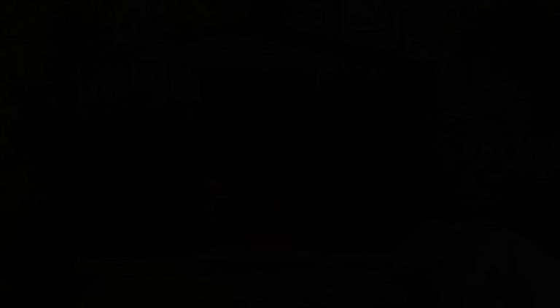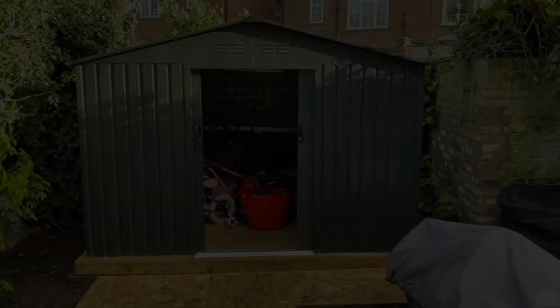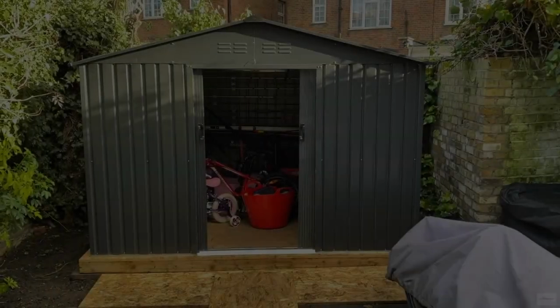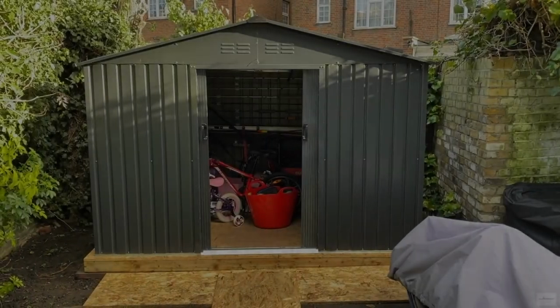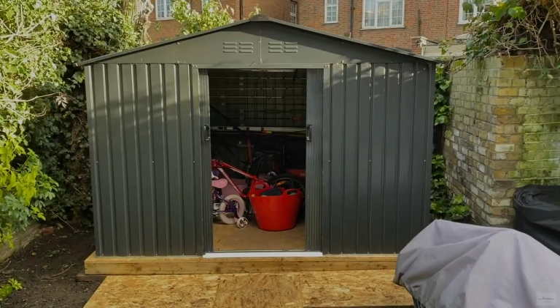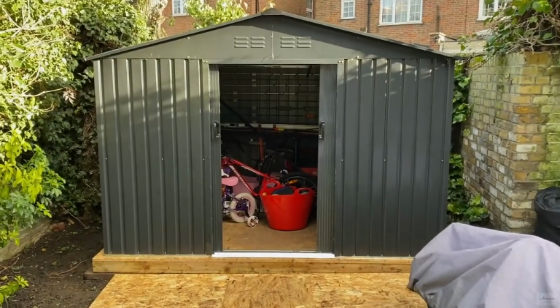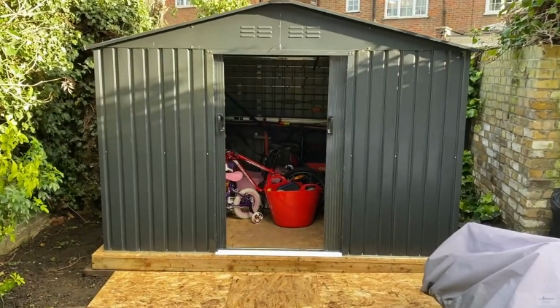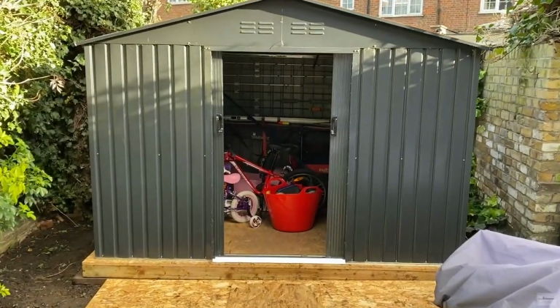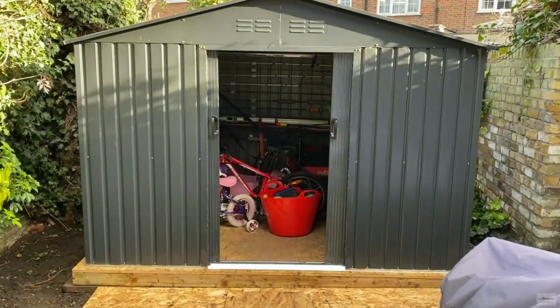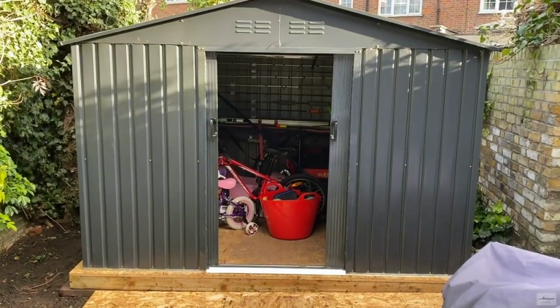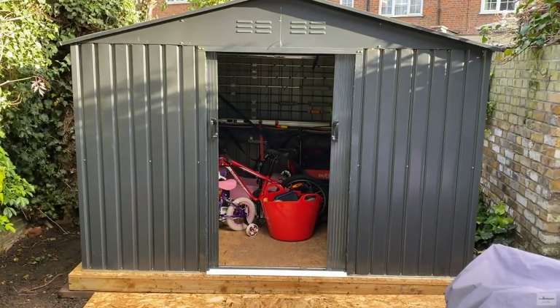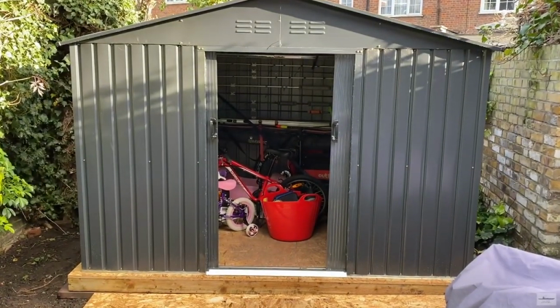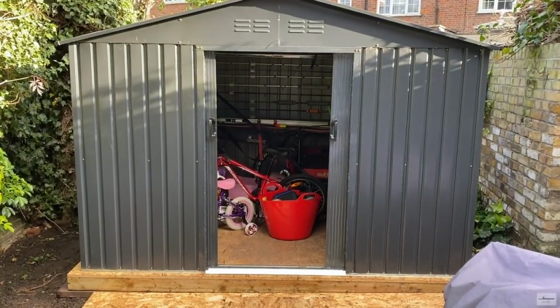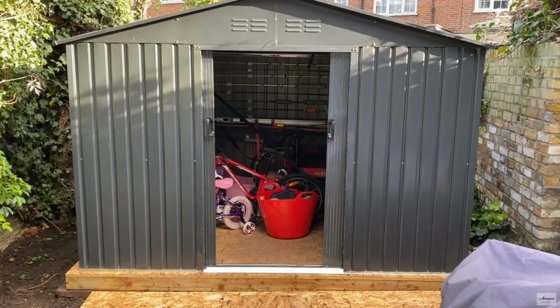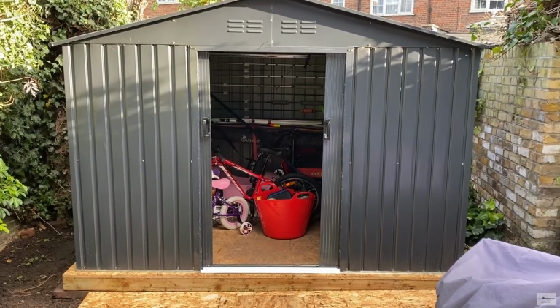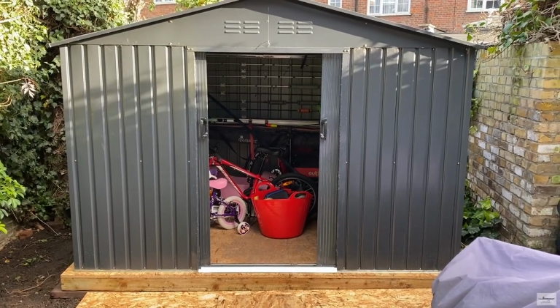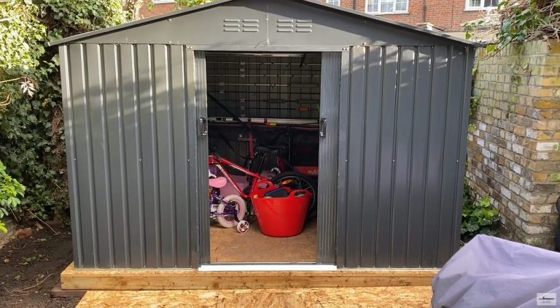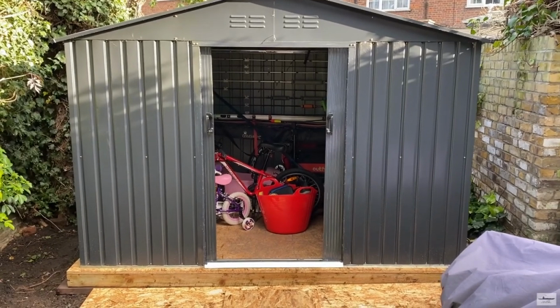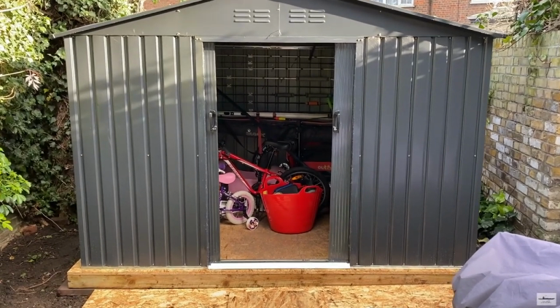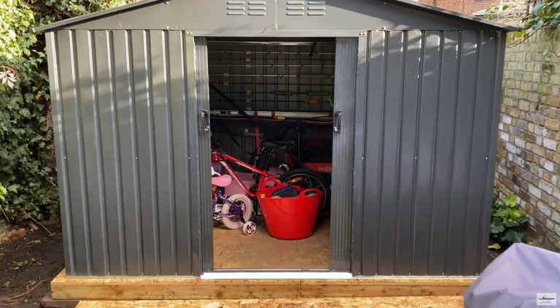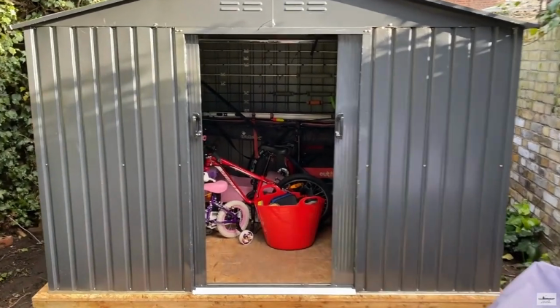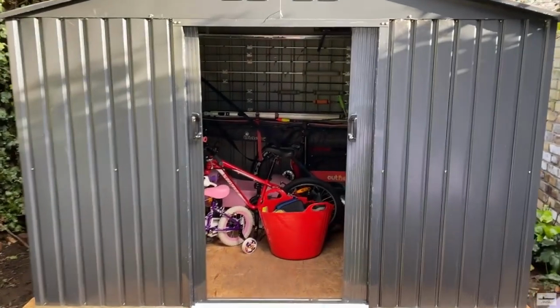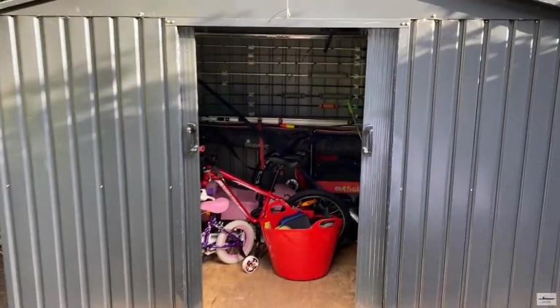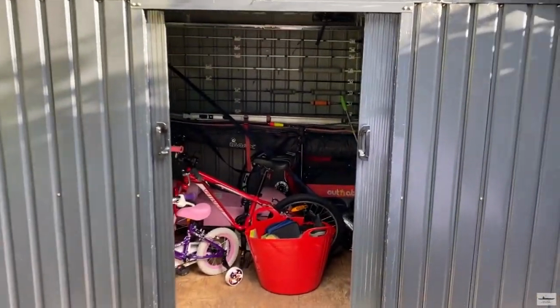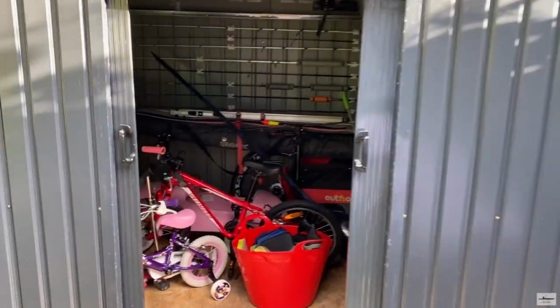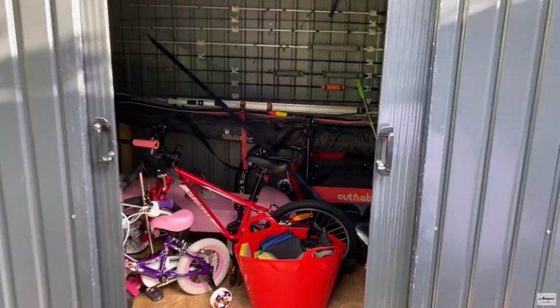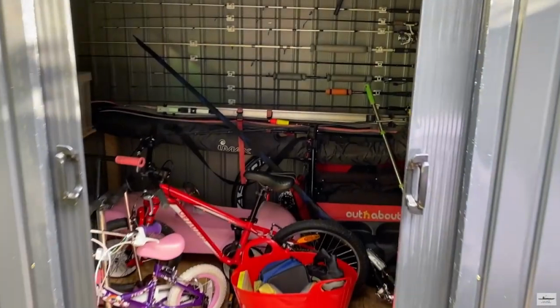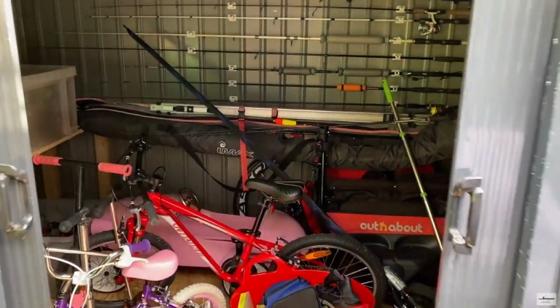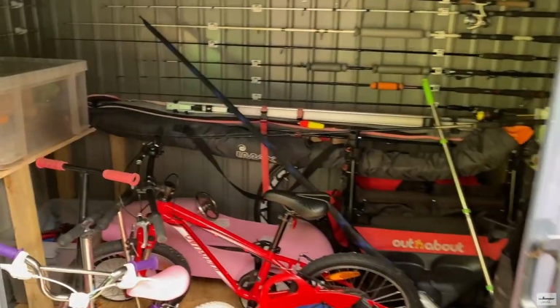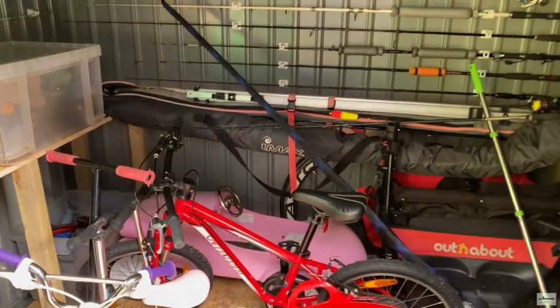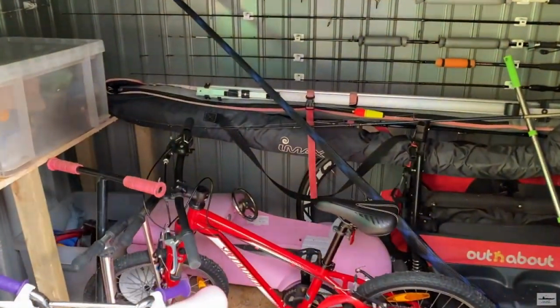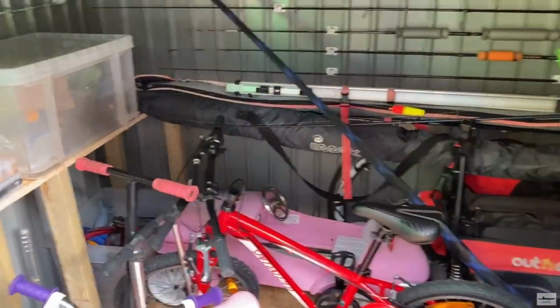You built this shed in my backyard. Now I have a room to put all my fishing gear, plus stuff of the kids.